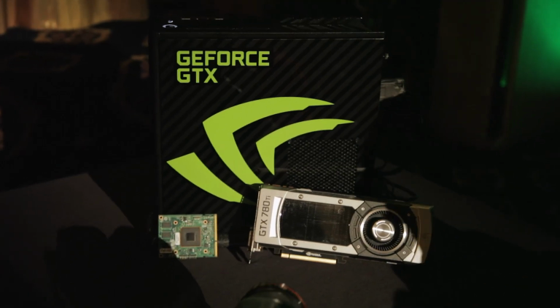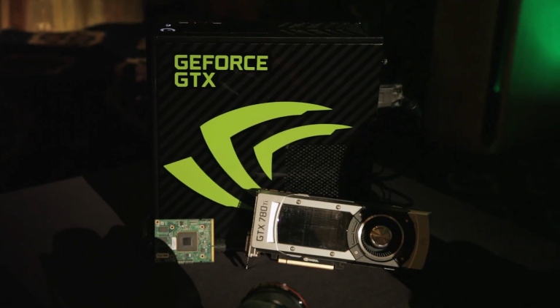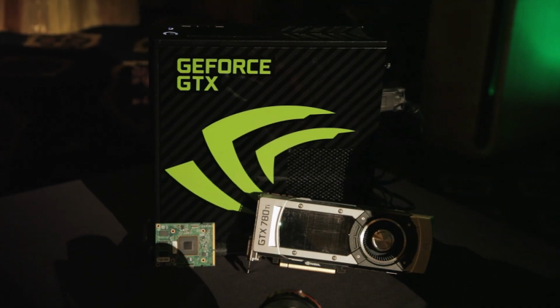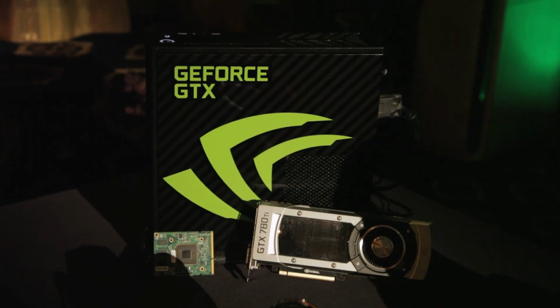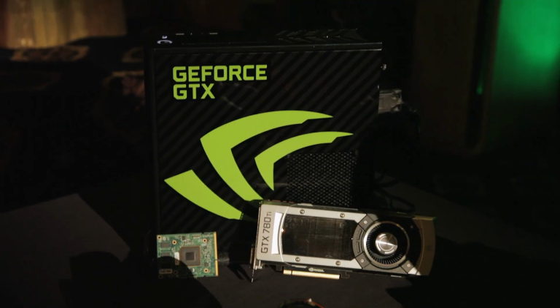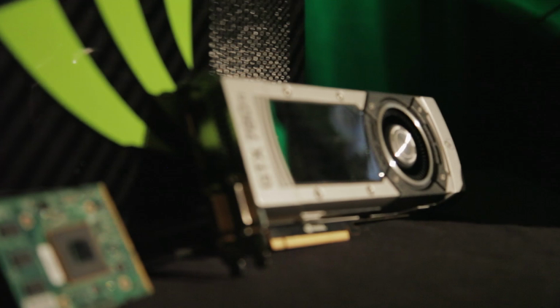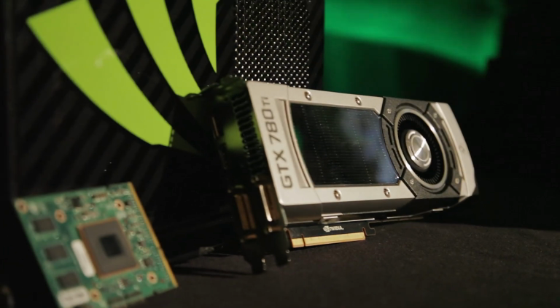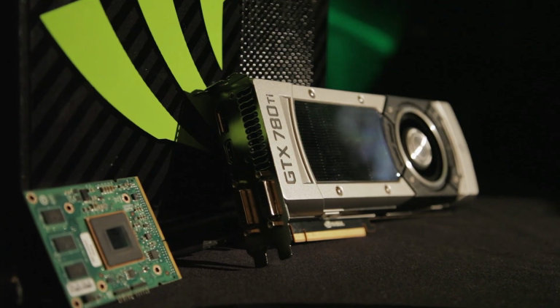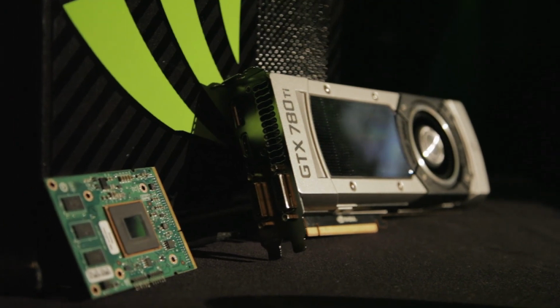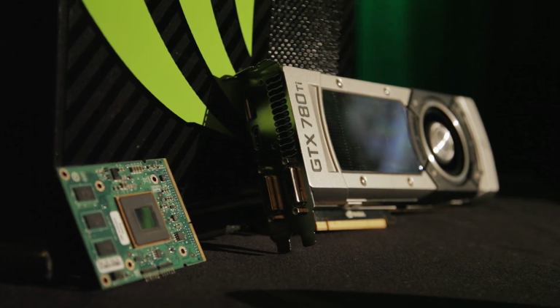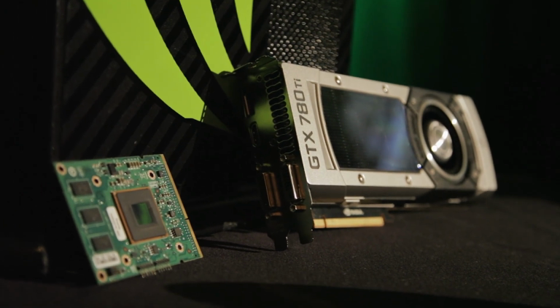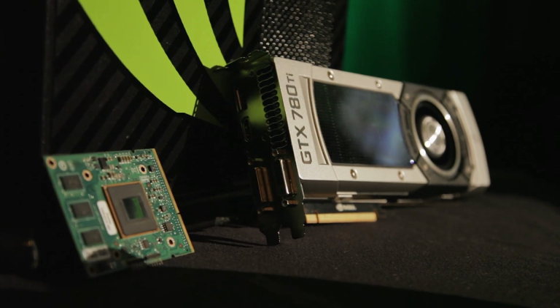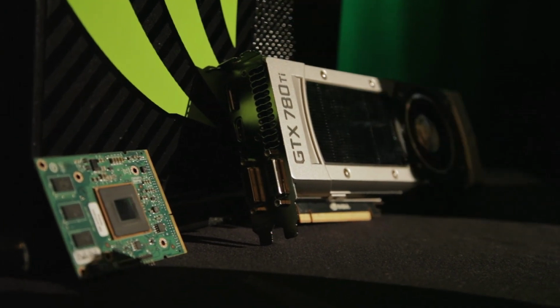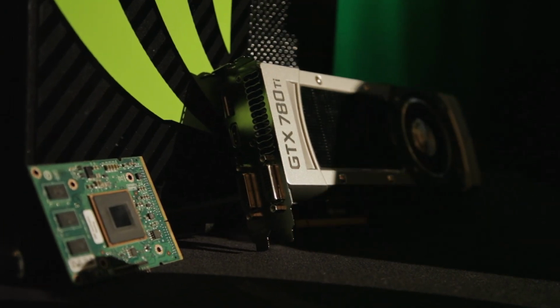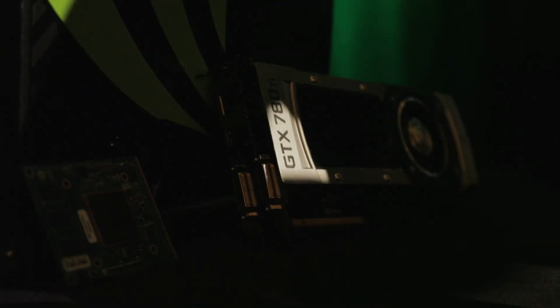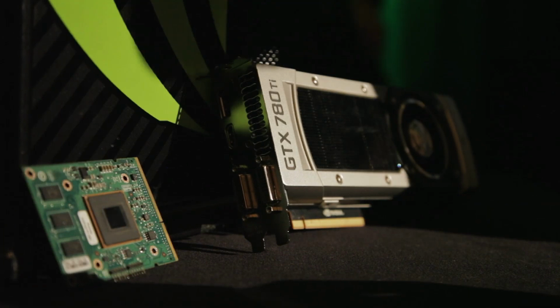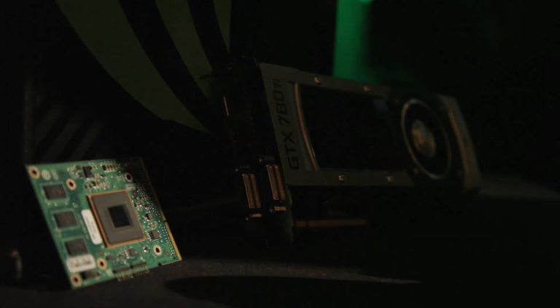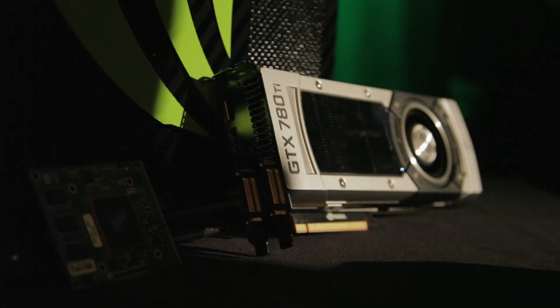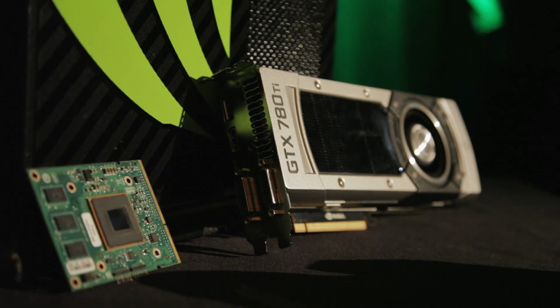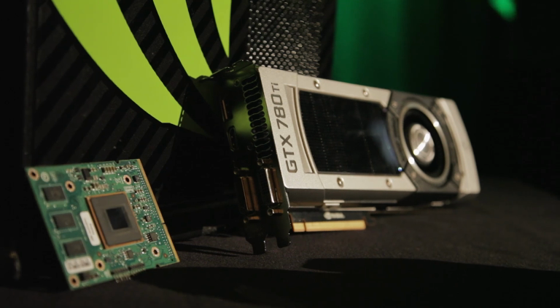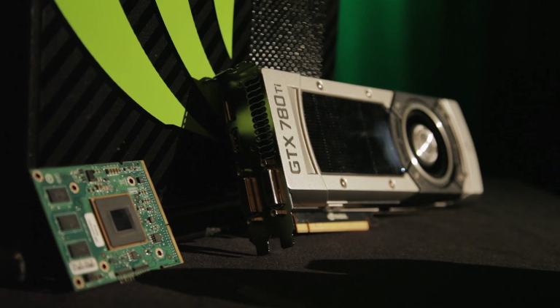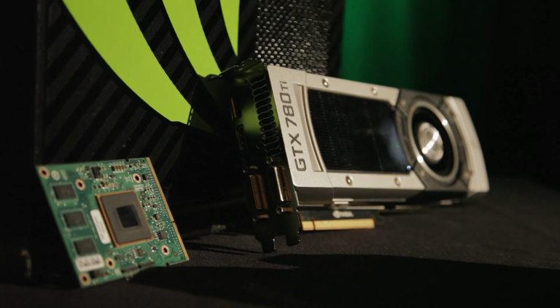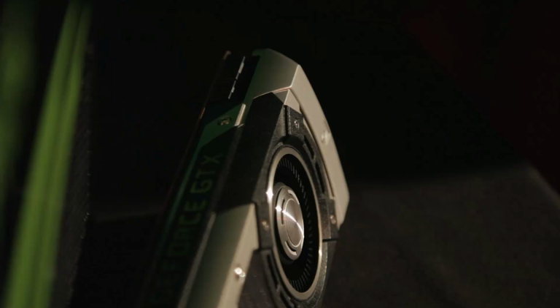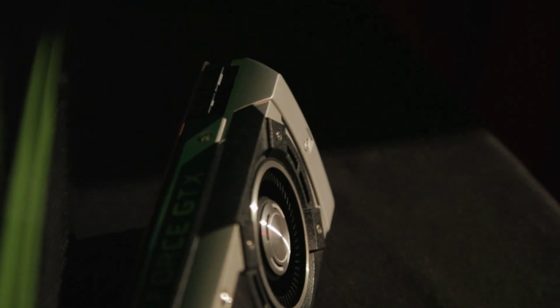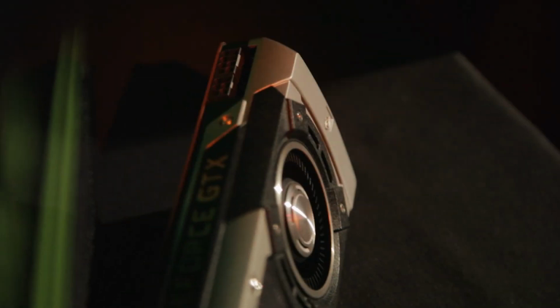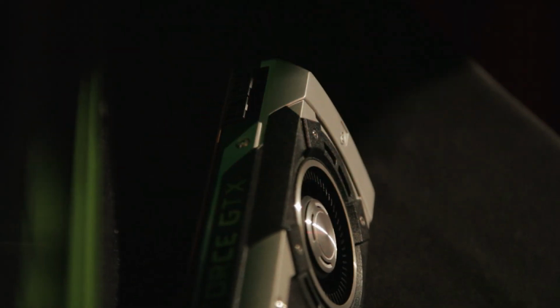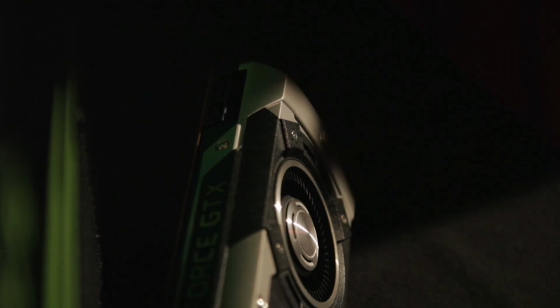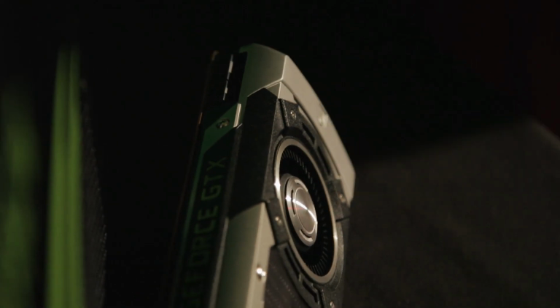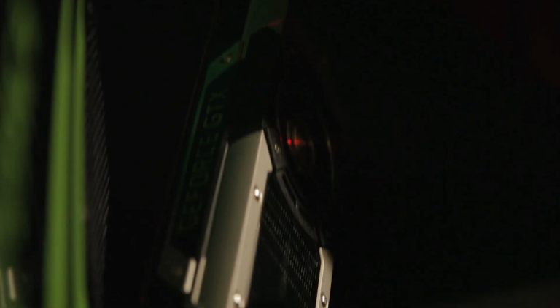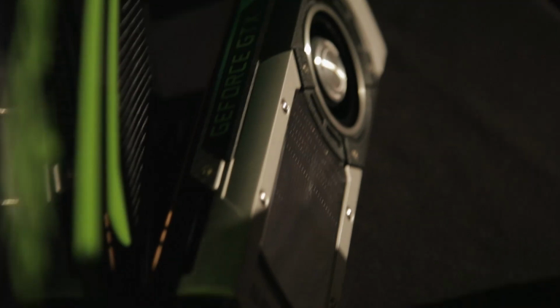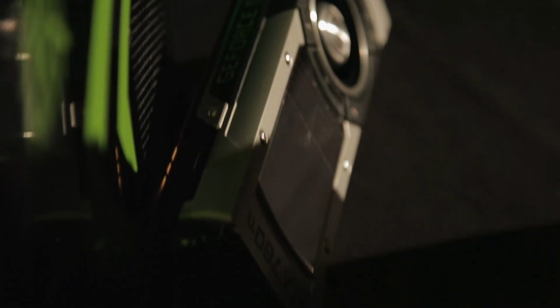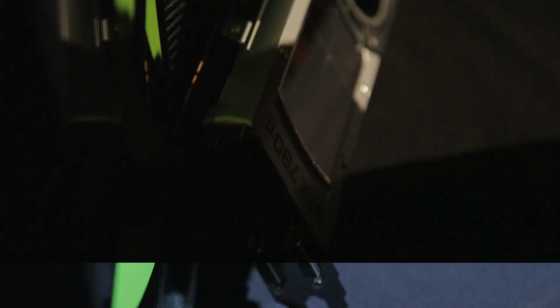Measure the power, measure the noise. It is cool, quiet, and fast. All we ask of a GPU — that's all we ask.